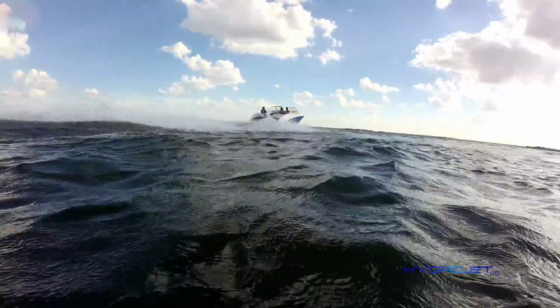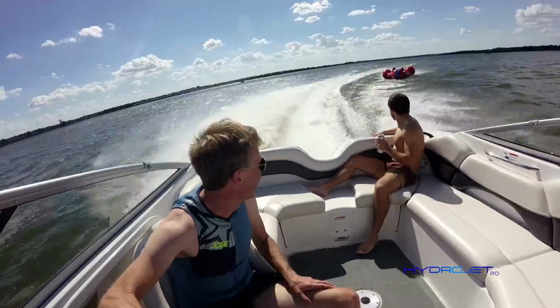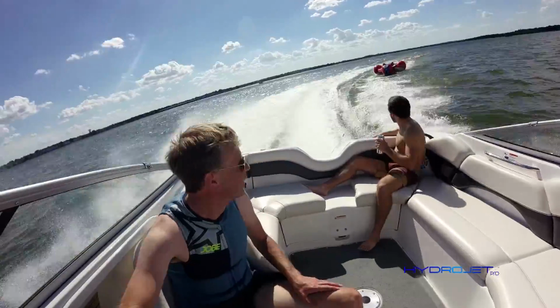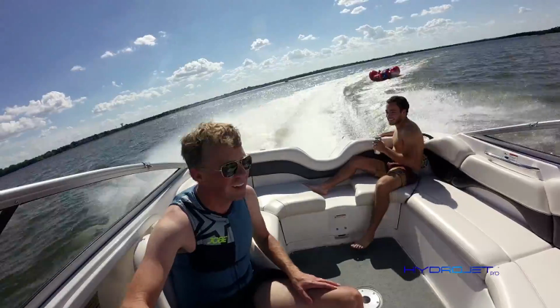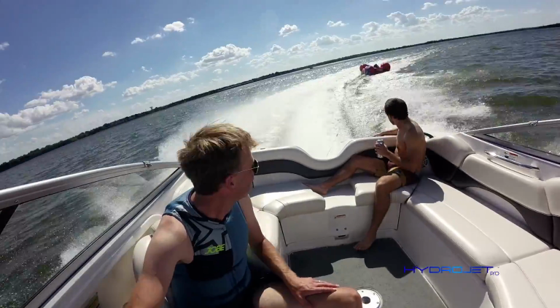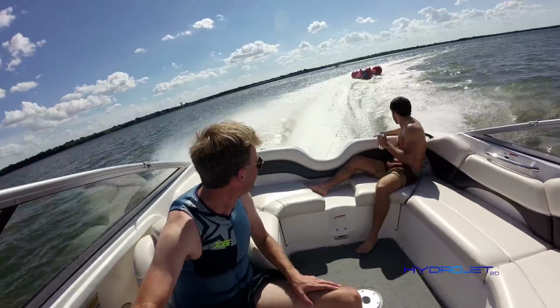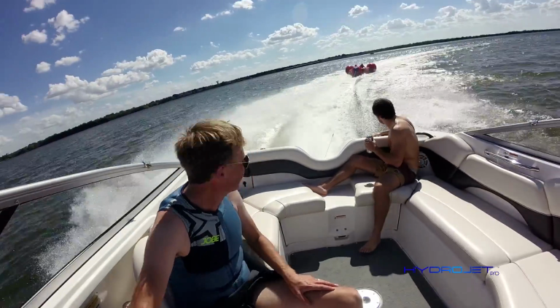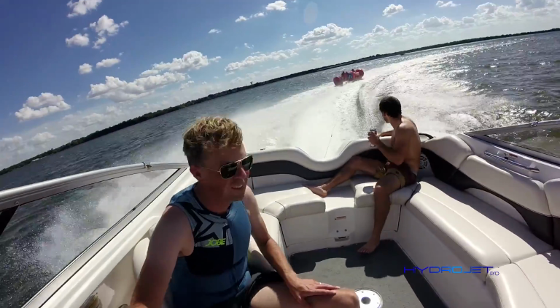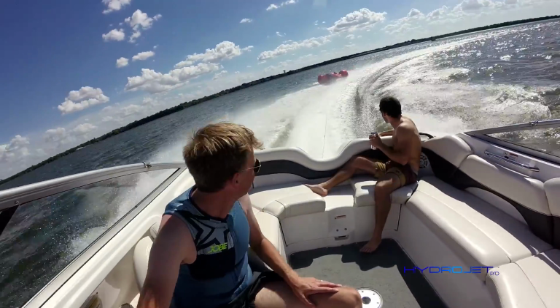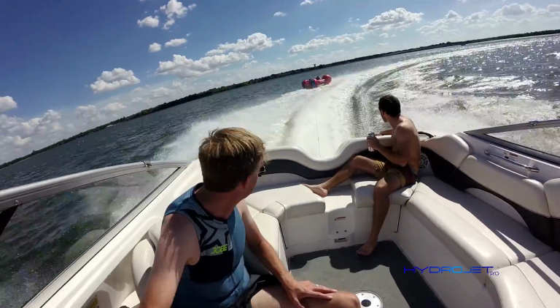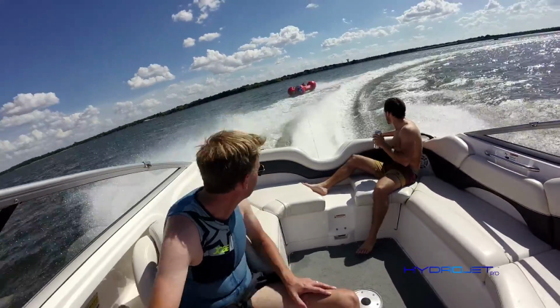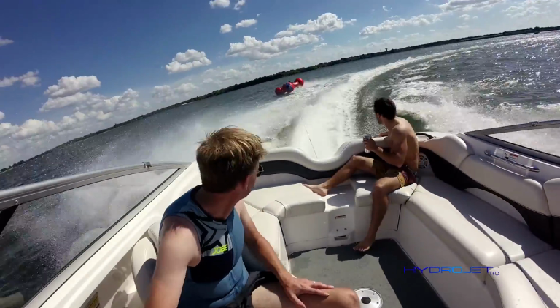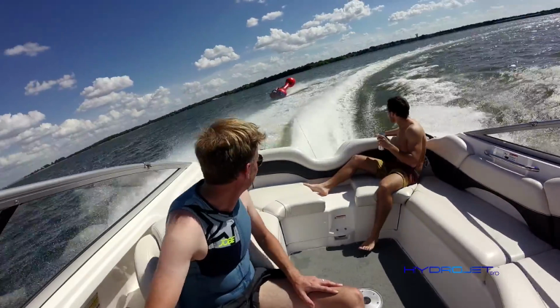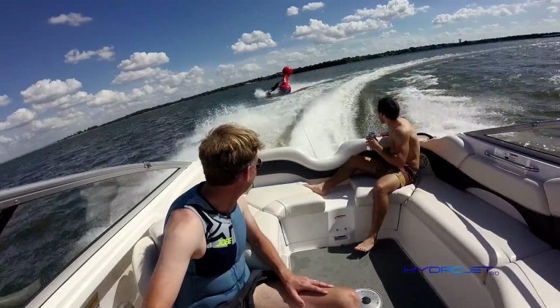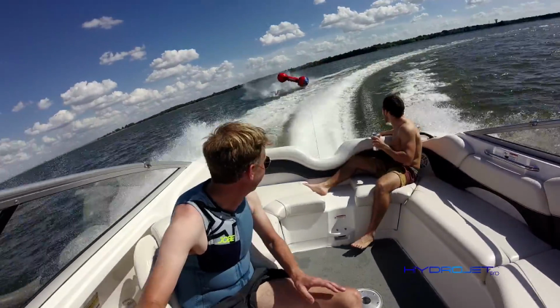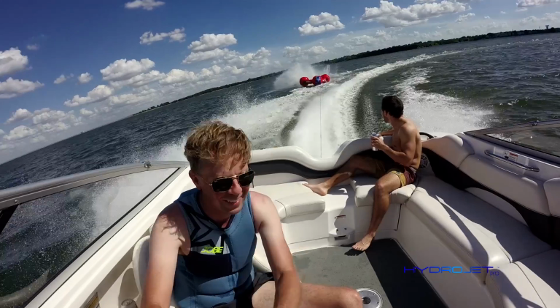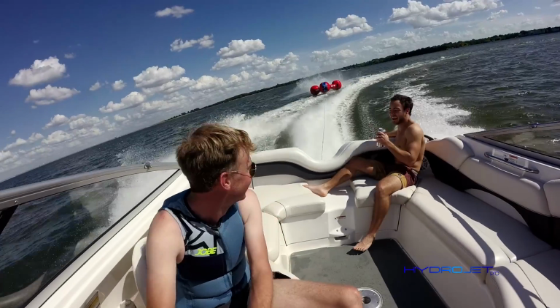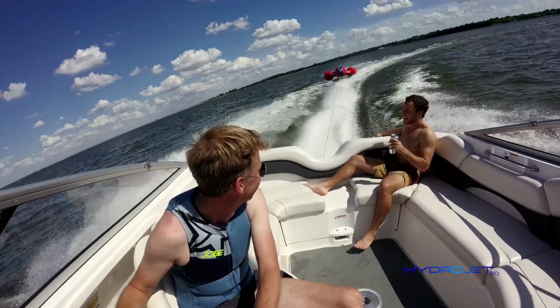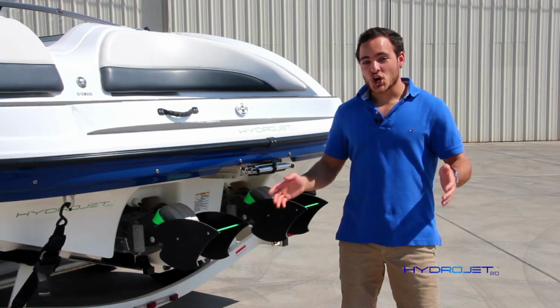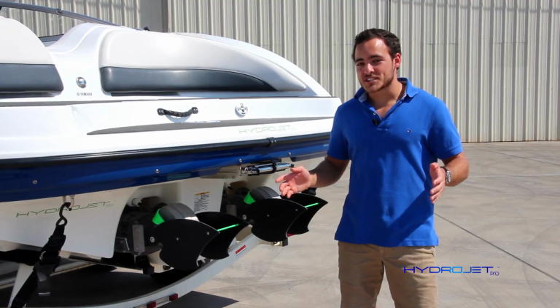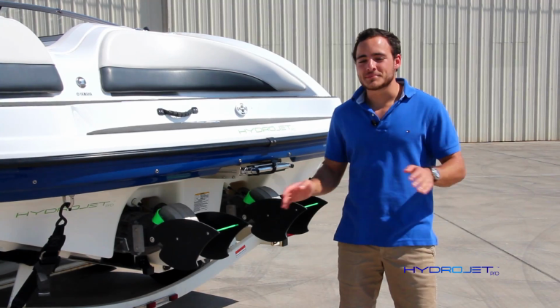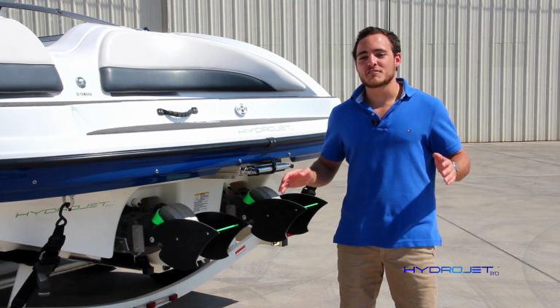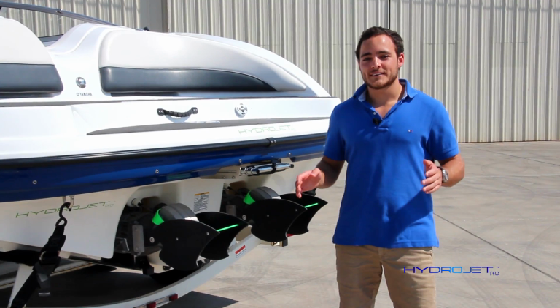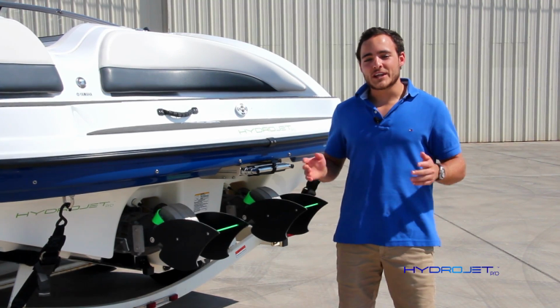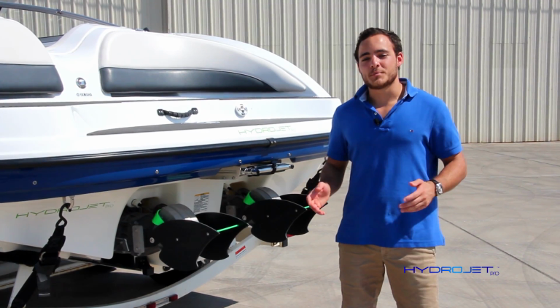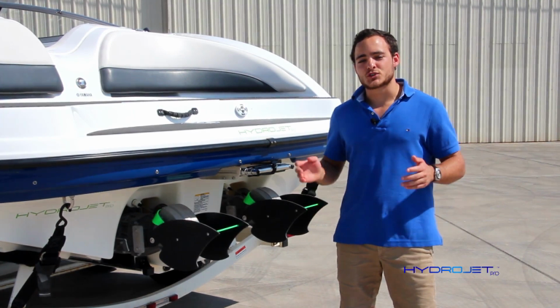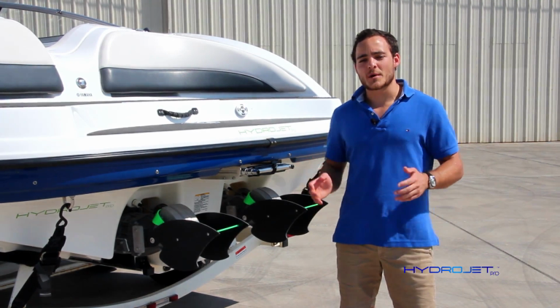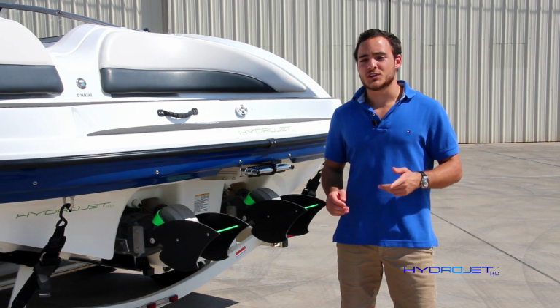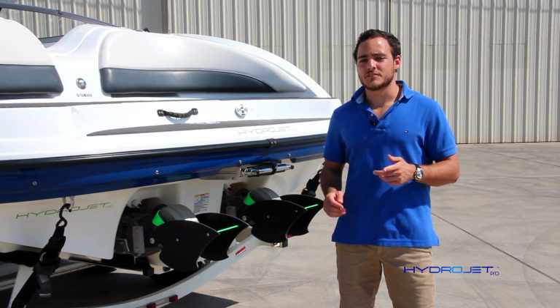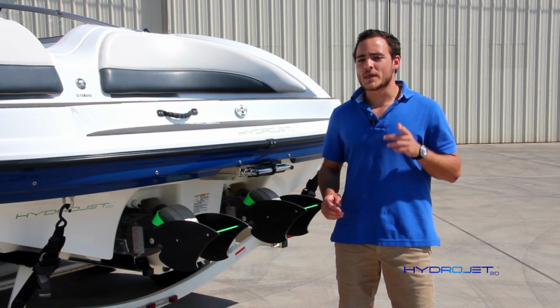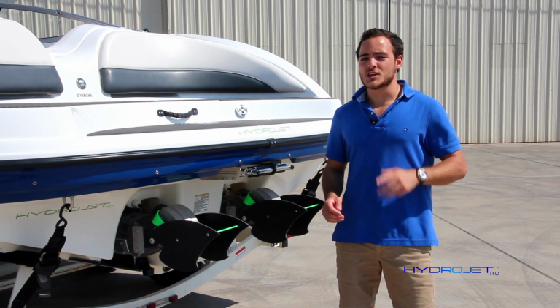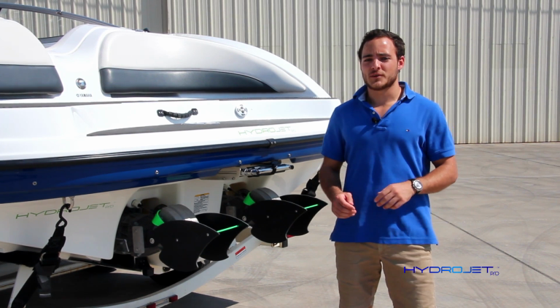At speeds higher than 10 knots, the flow over the fins will be entirely turbulent, and only the integrated thrust vectoring from your nozzle will turn your boat. At this stage, our system is completely out of the way, letting you experience the true jet boat feel you love without clunky training wheels.